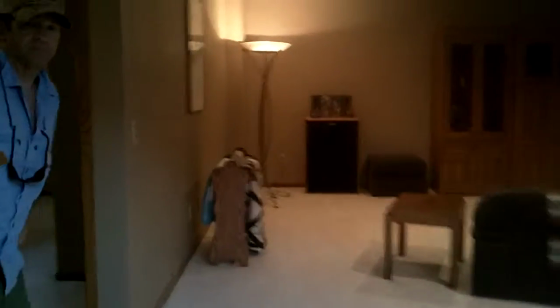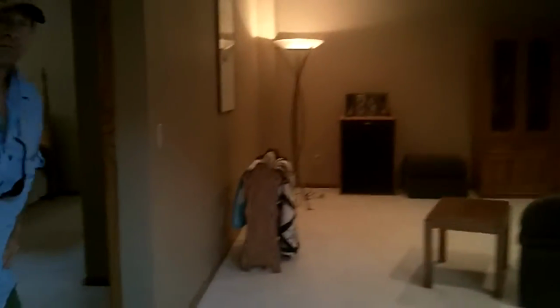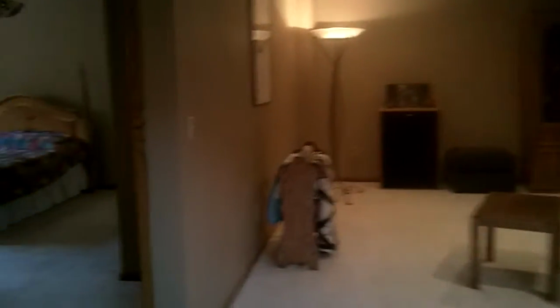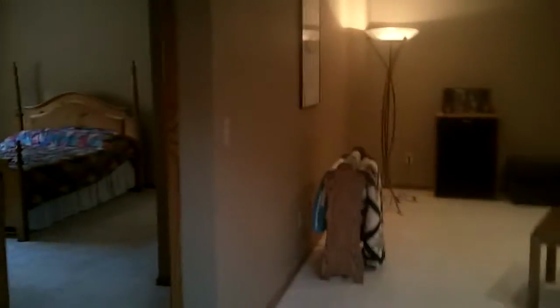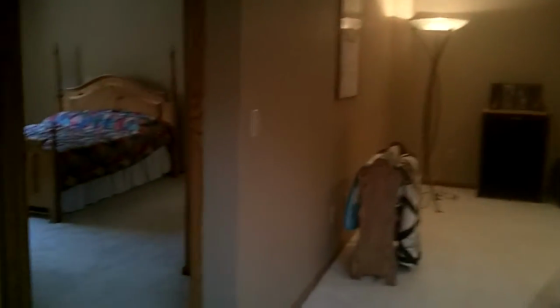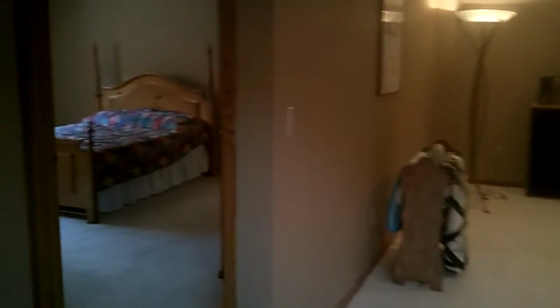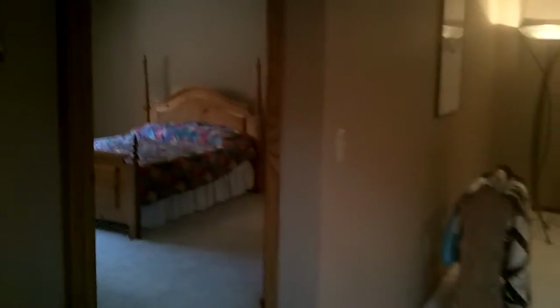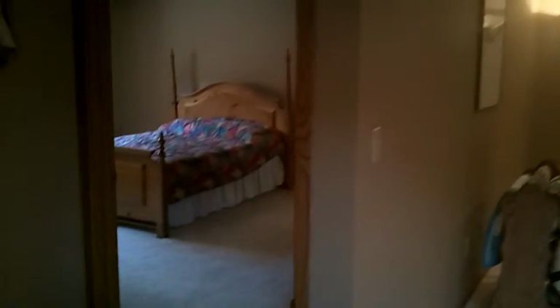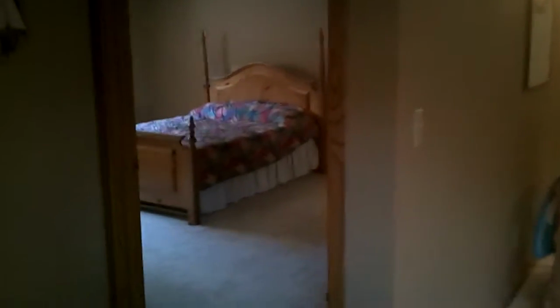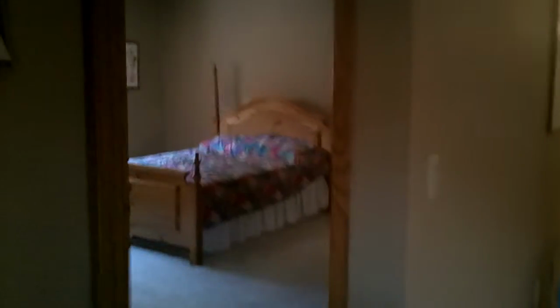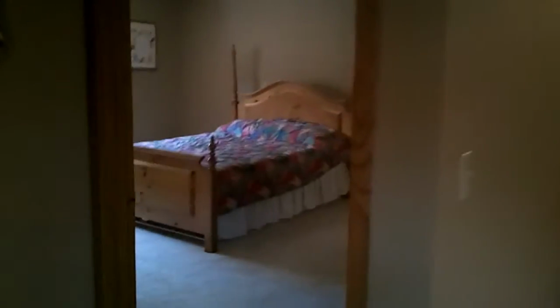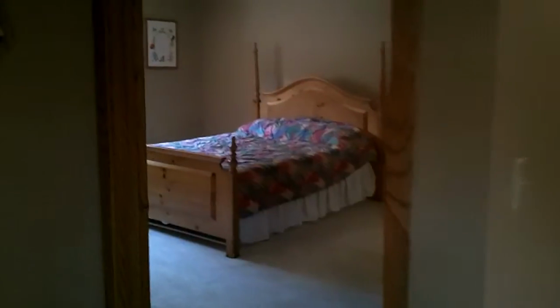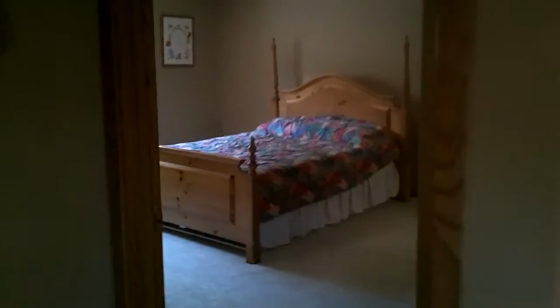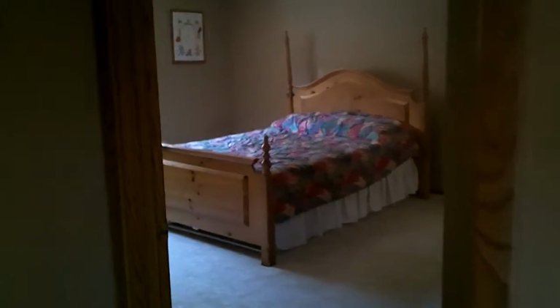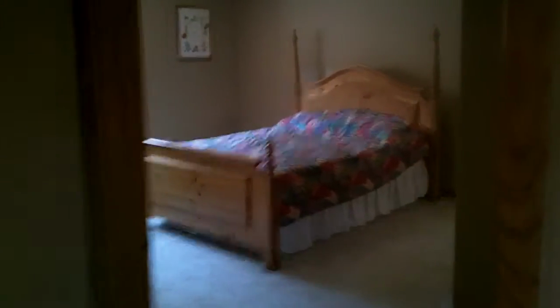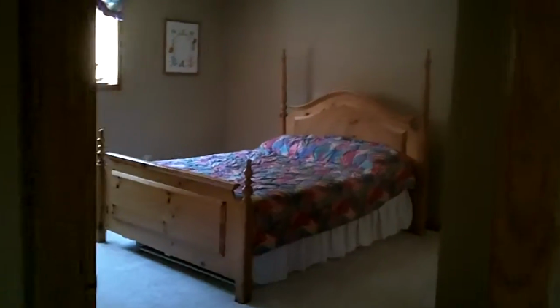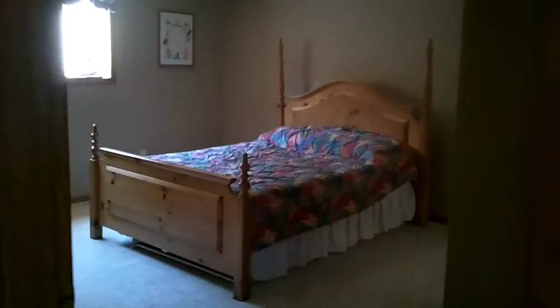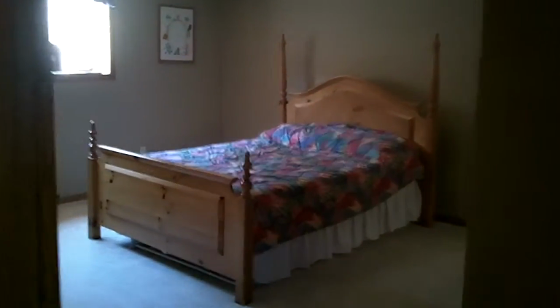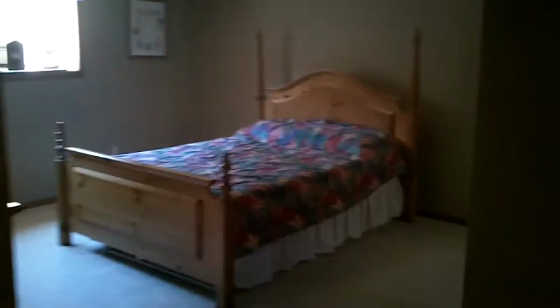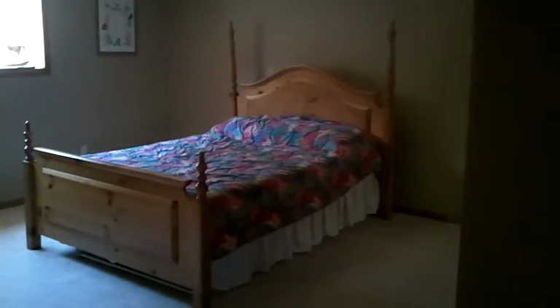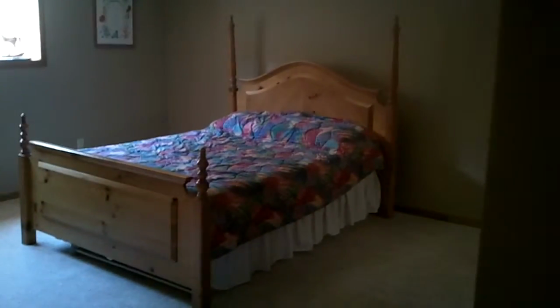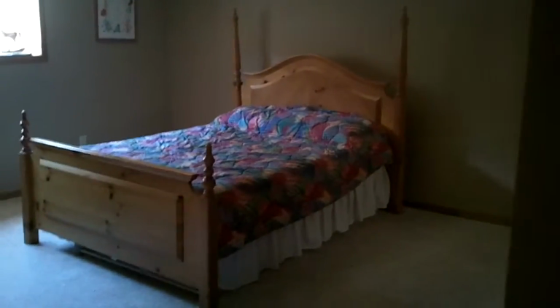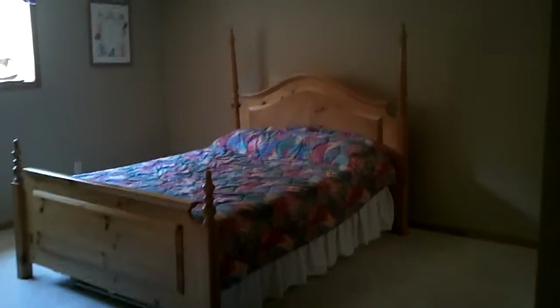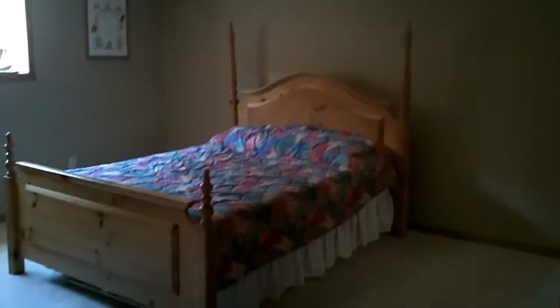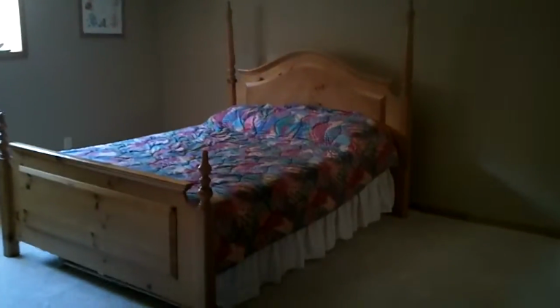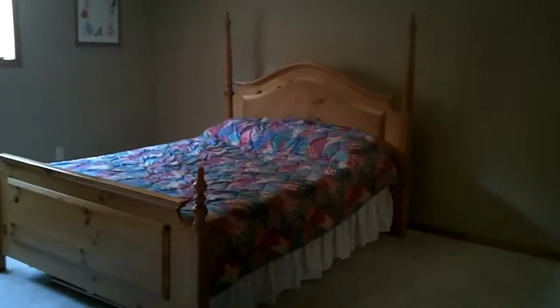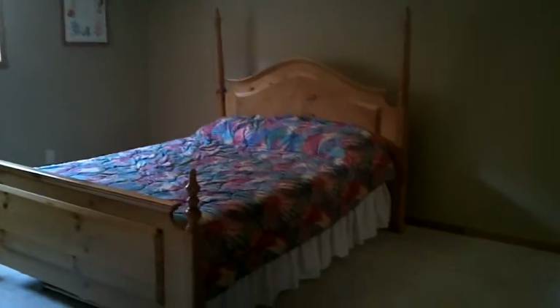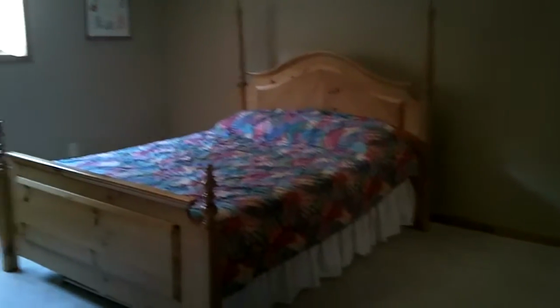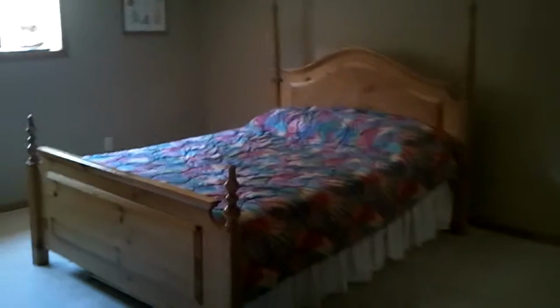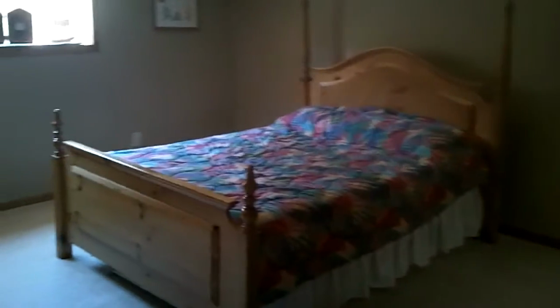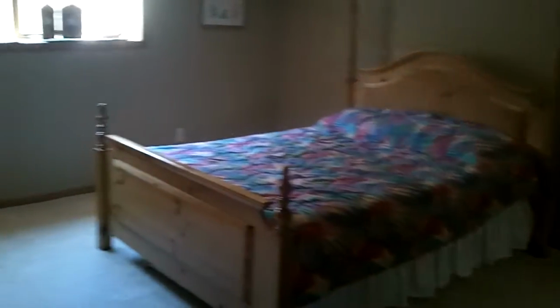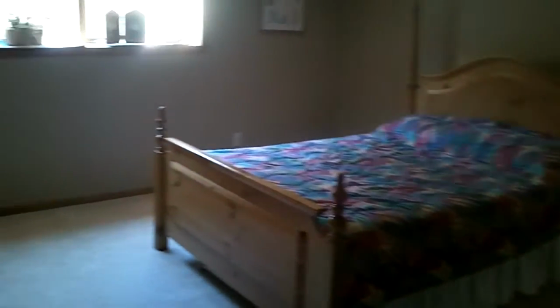We're going to just kind of walk forward. And here is a nice bedroom. The bedroom sizes are just really generous.